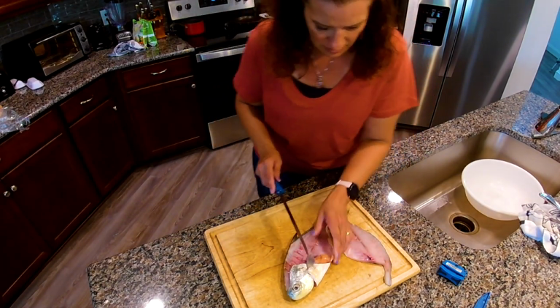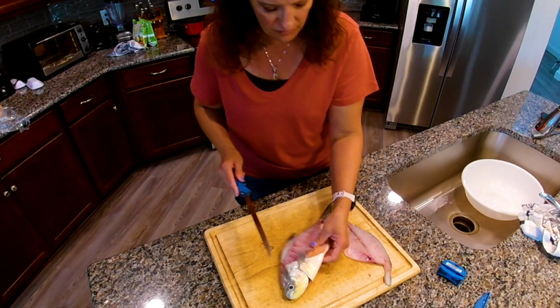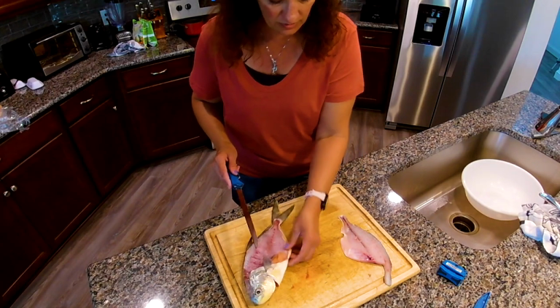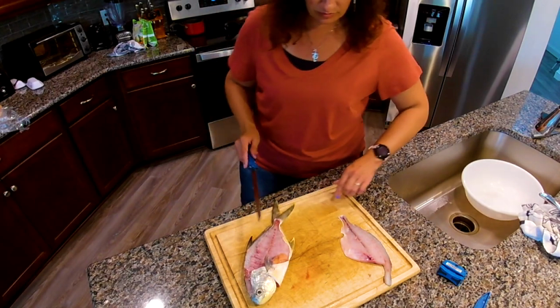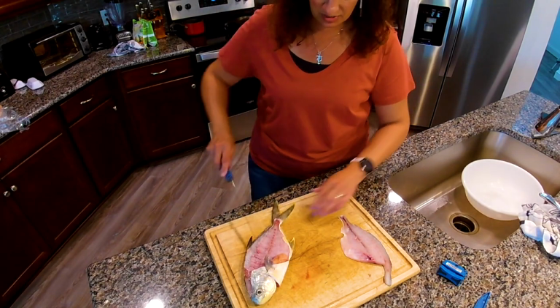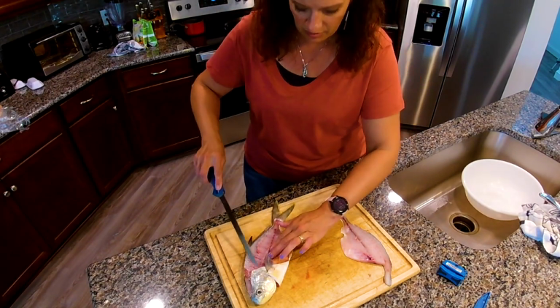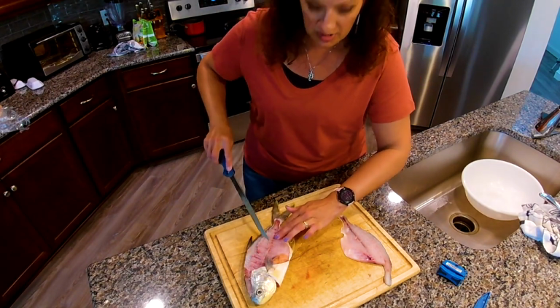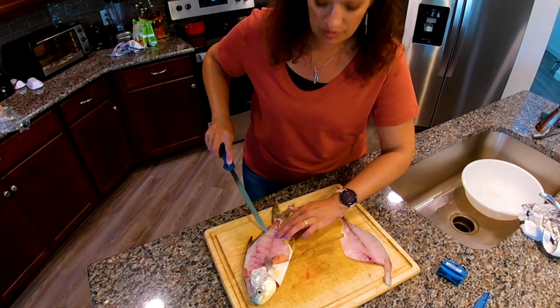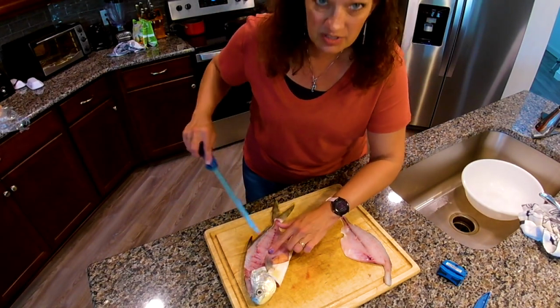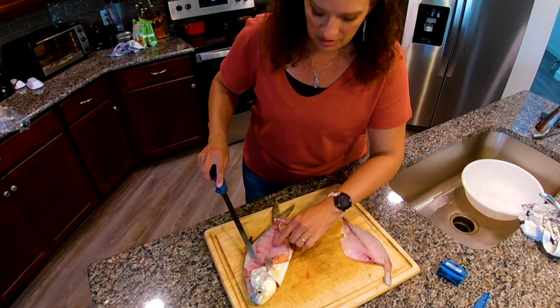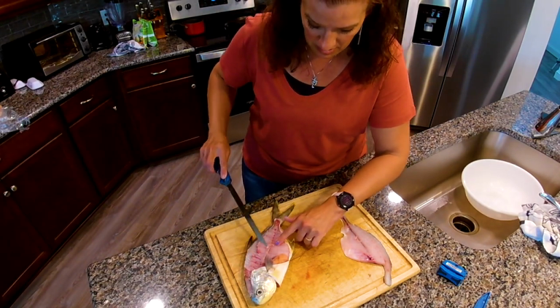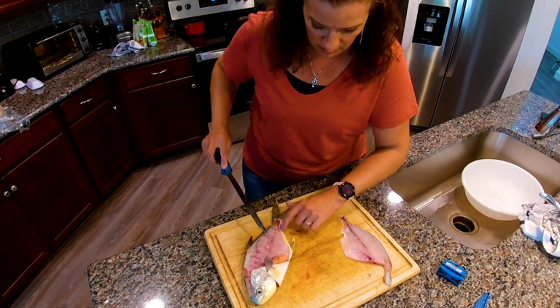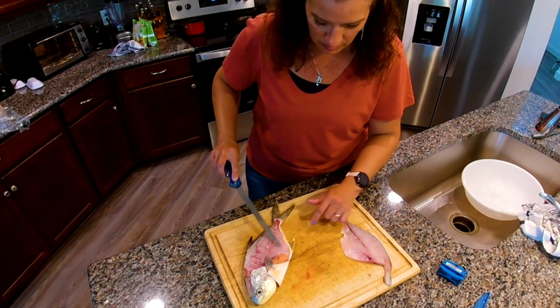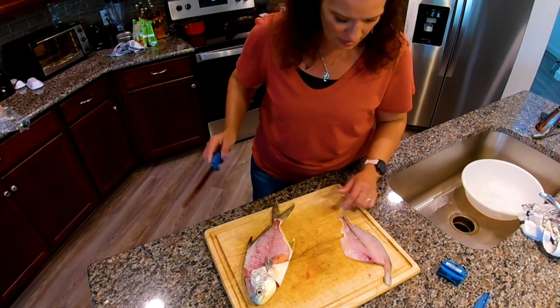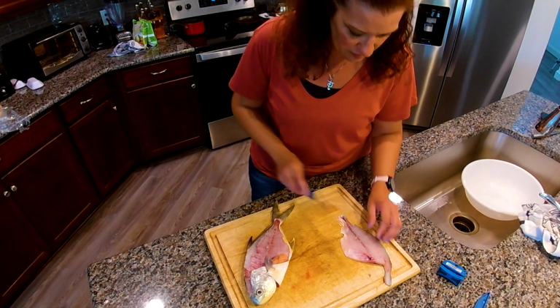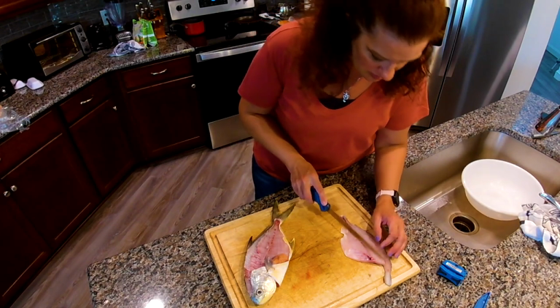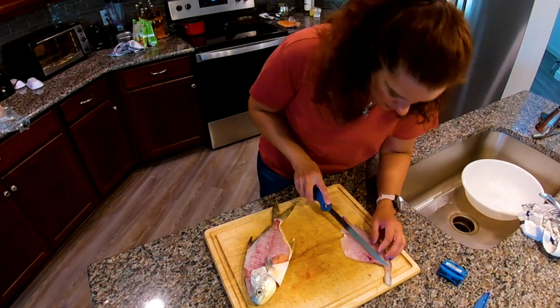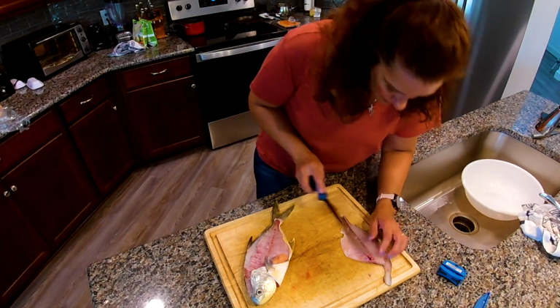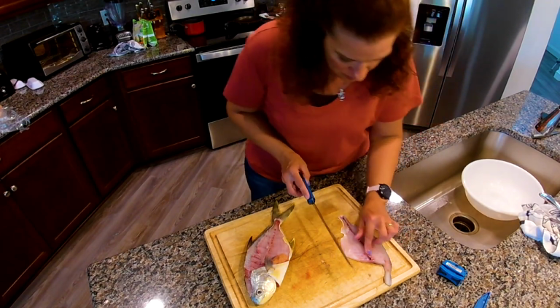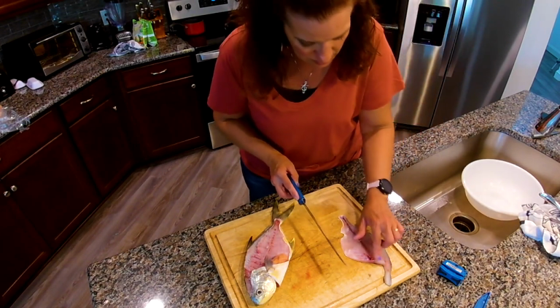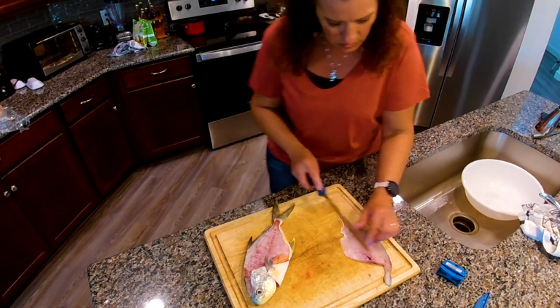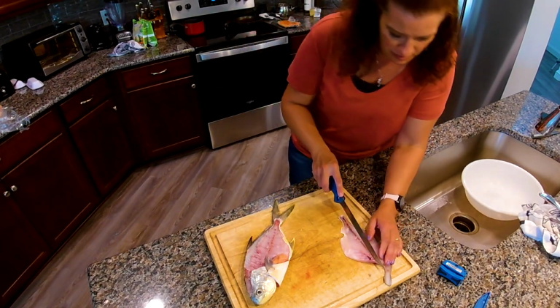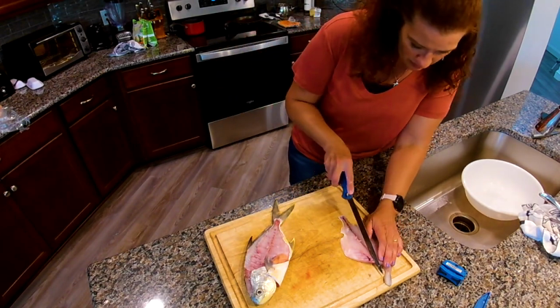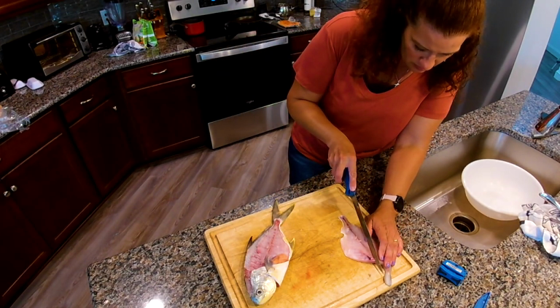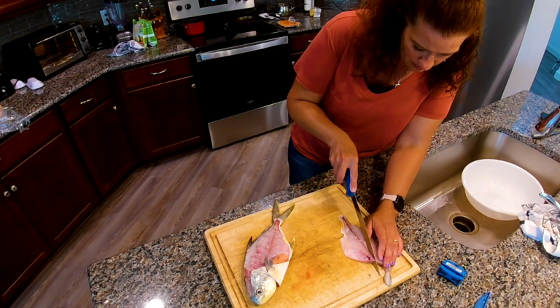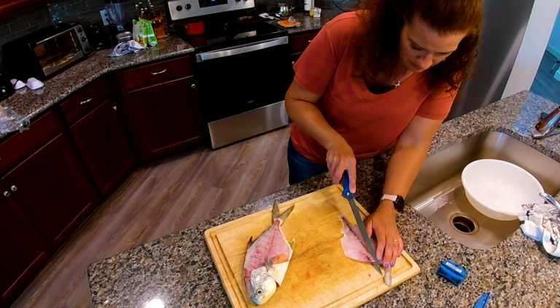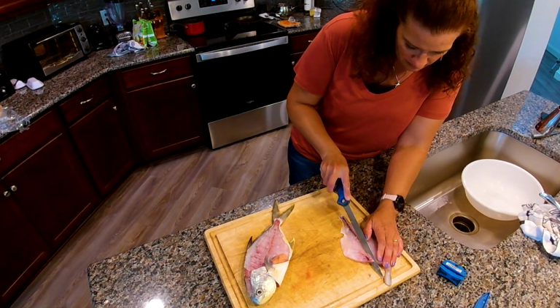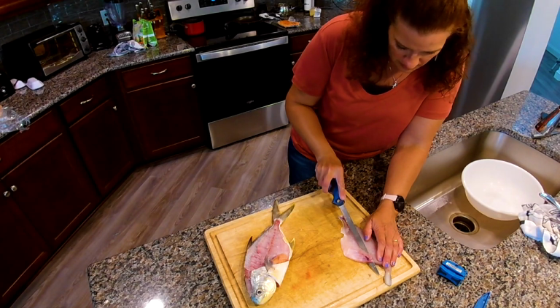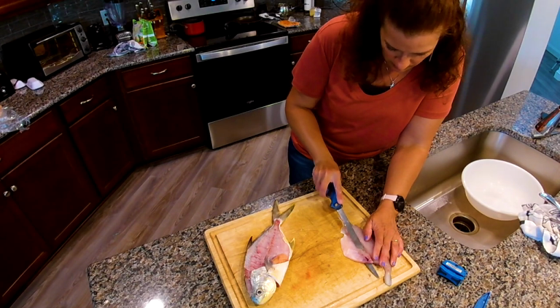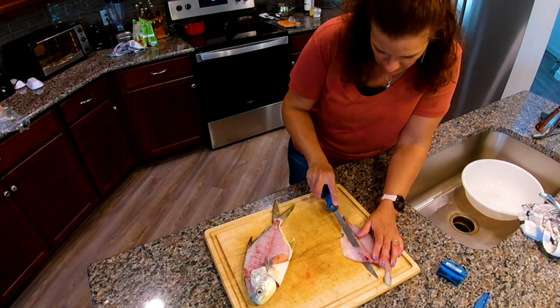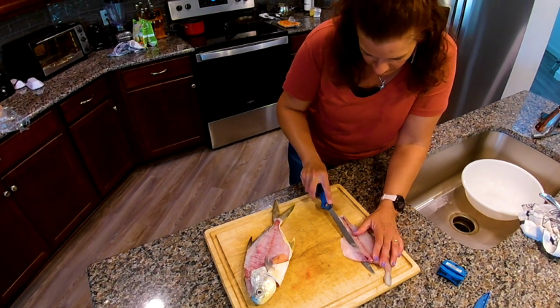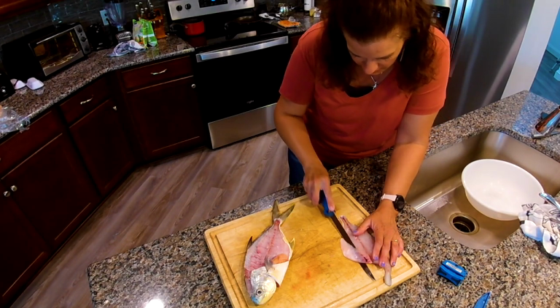Now you can see a very well-defined rib cage. See how close this is to the ribs? You can see those ribs right through there — we got almost every bit of meat off. Here you can see those ribs; you want to come right underneath them. You don't want to lose much meat off of this Pompano.